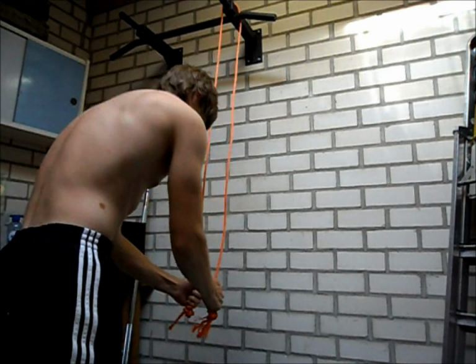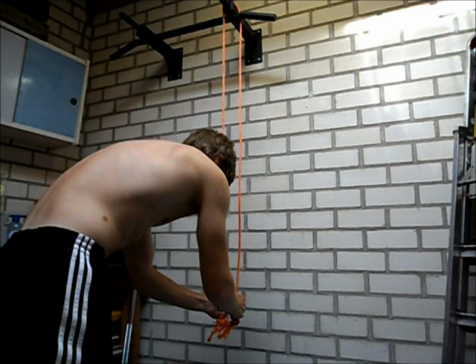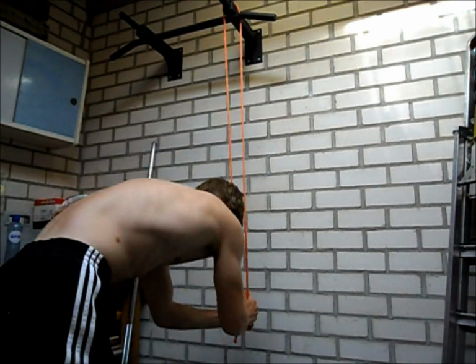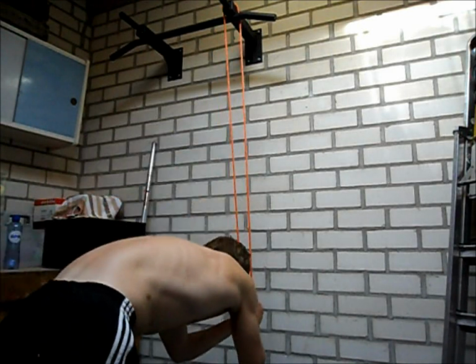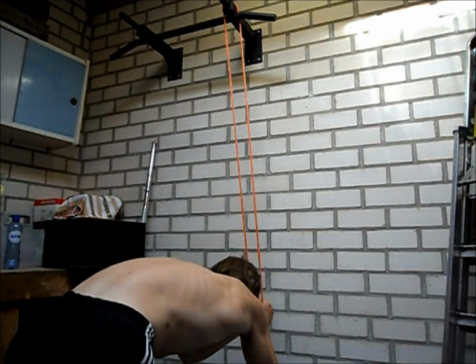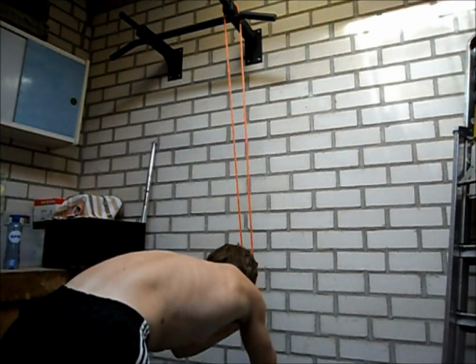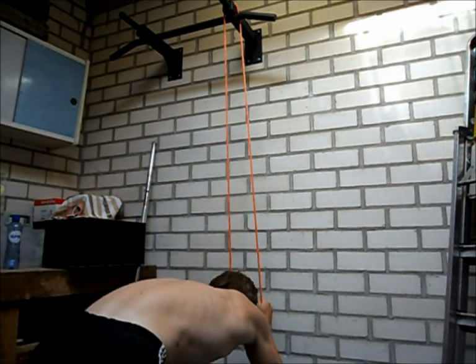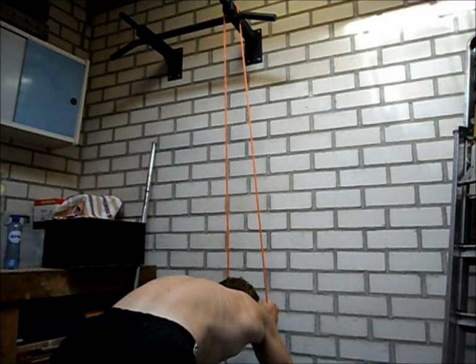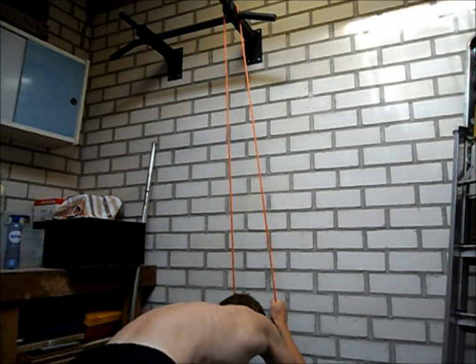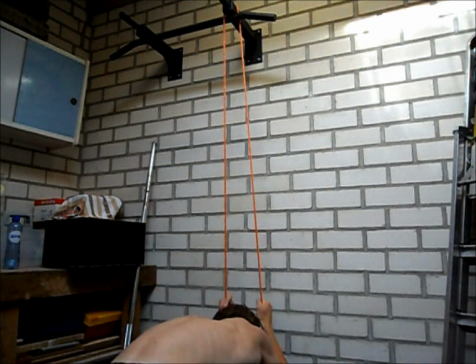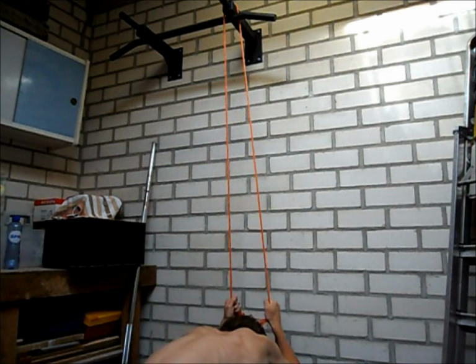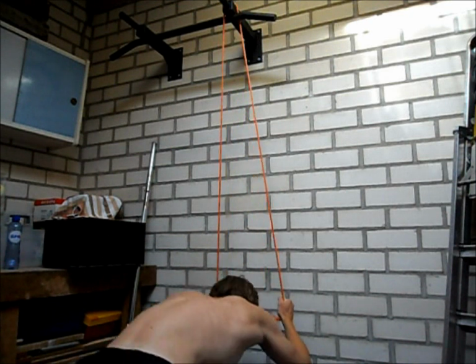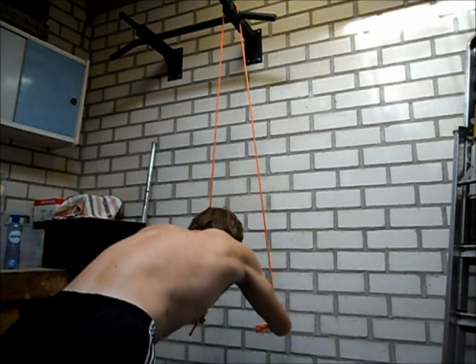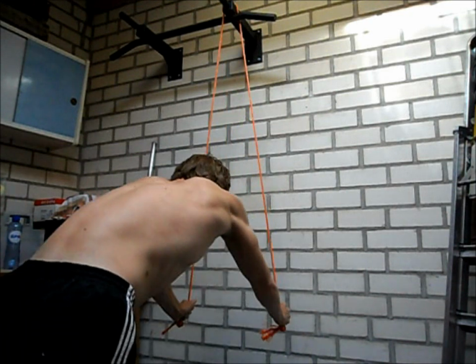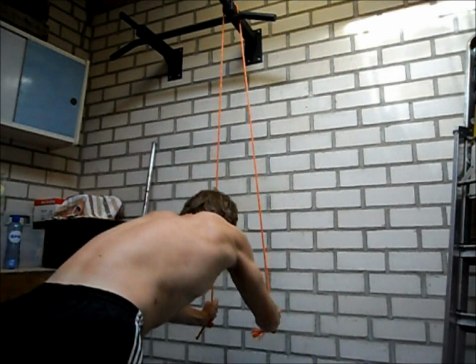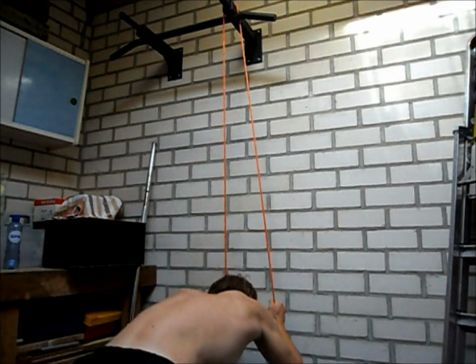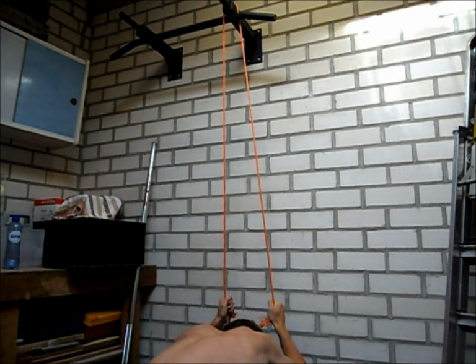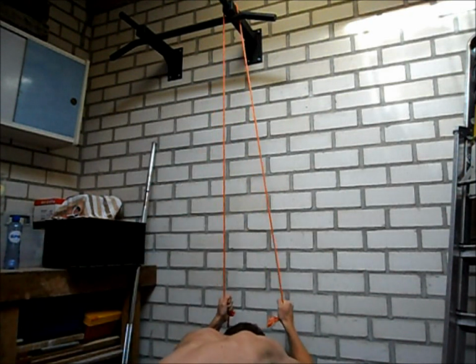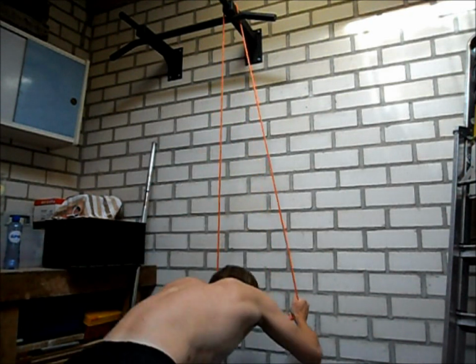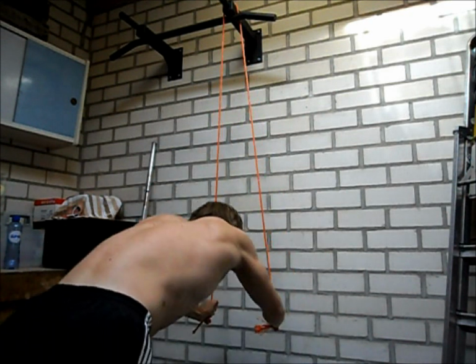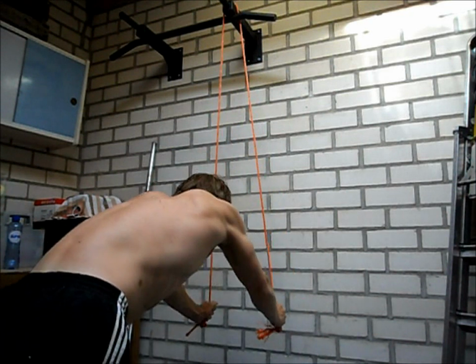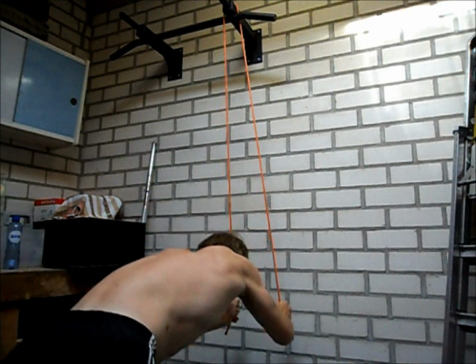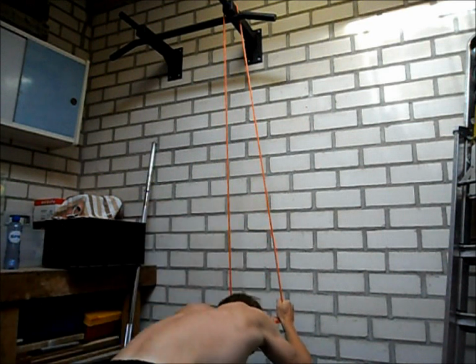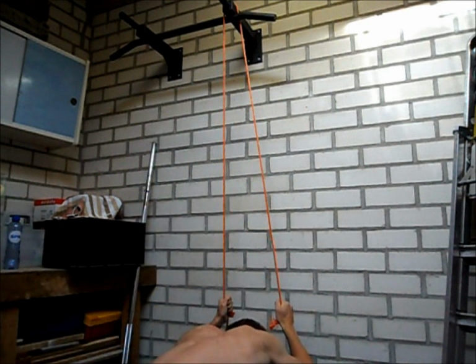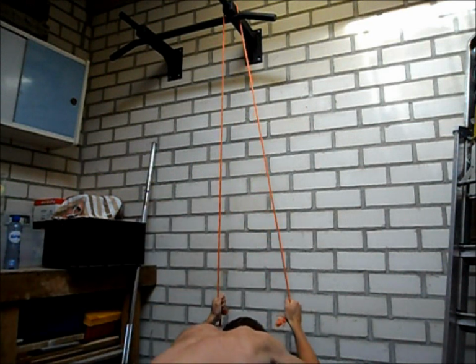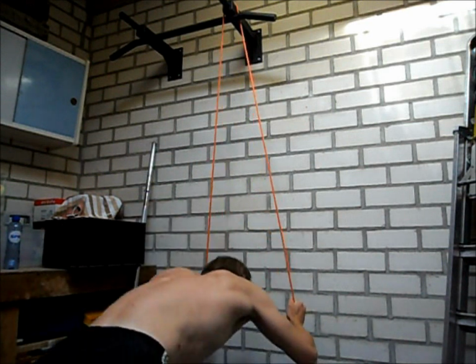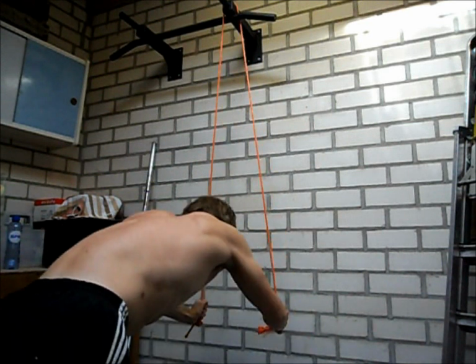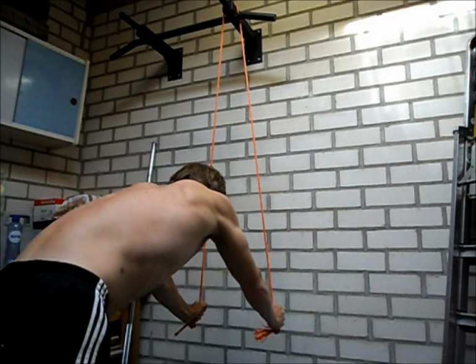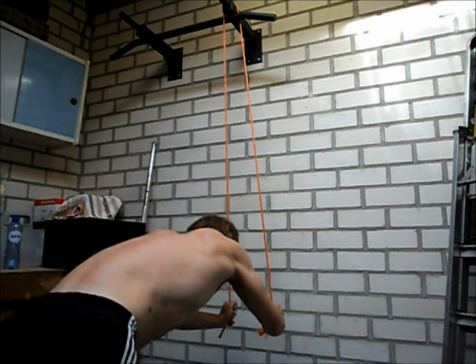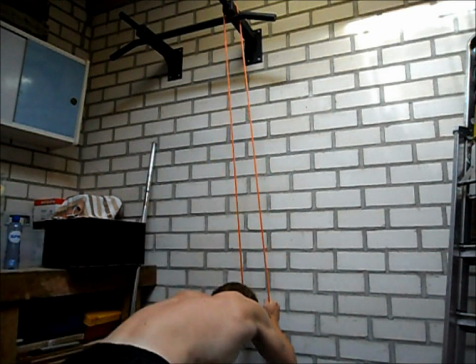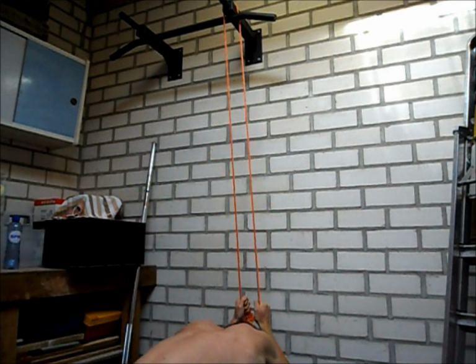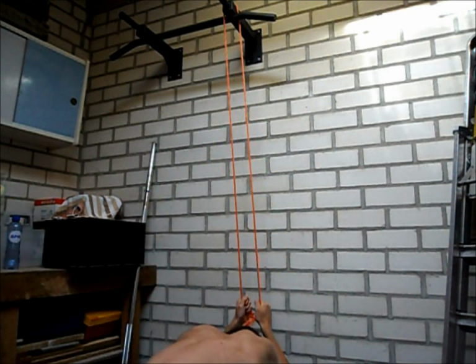Then hang the rope over a bar or something similar, like a staircase, and then you can perform kickbacks. Keep your hands close together and make sure the rest of your body doesn't do any work.